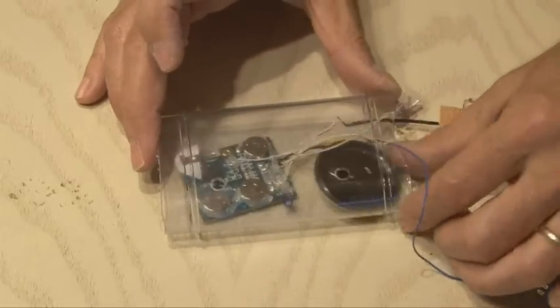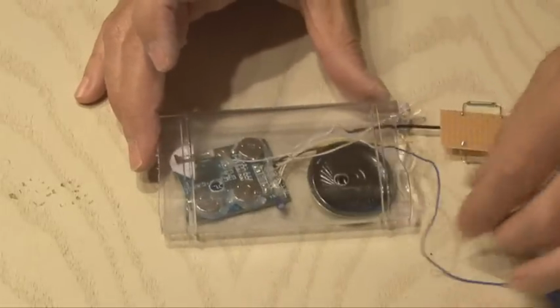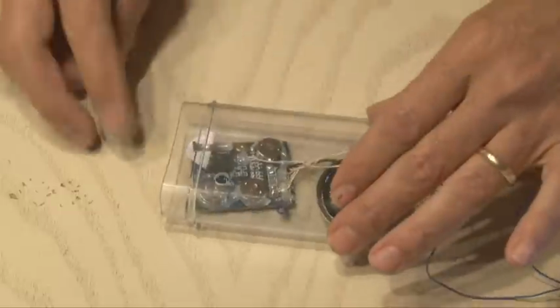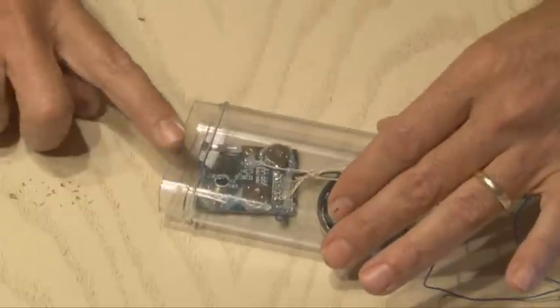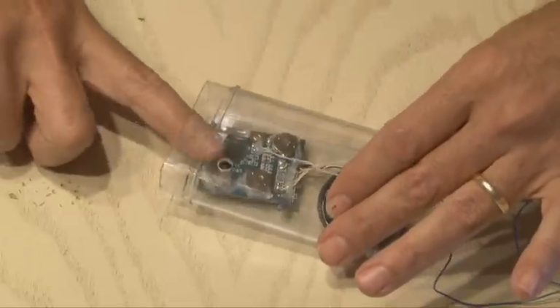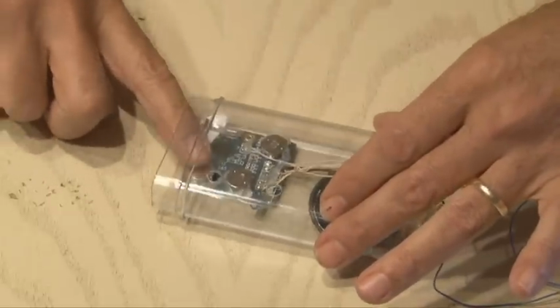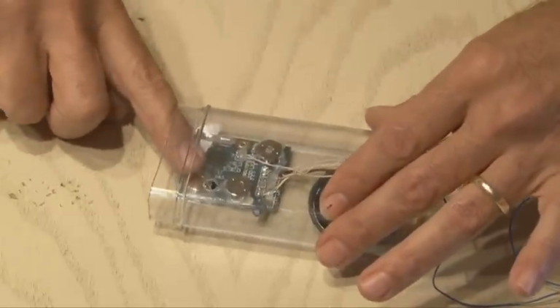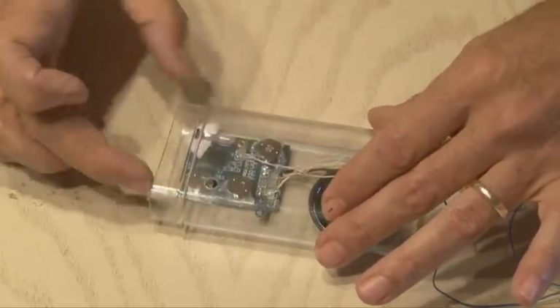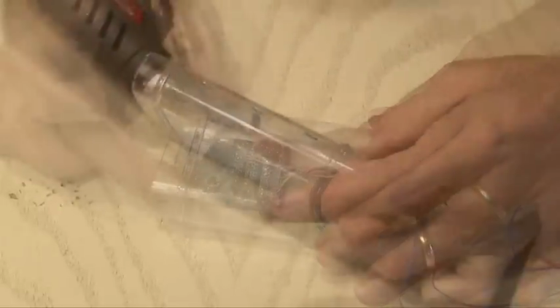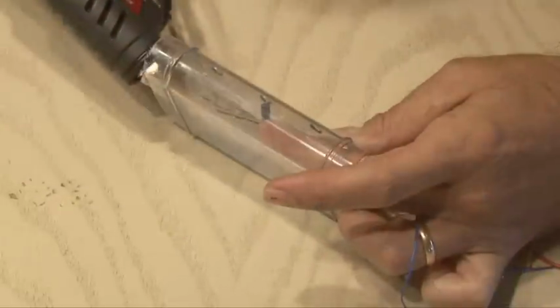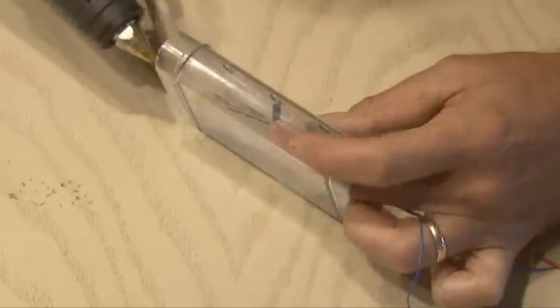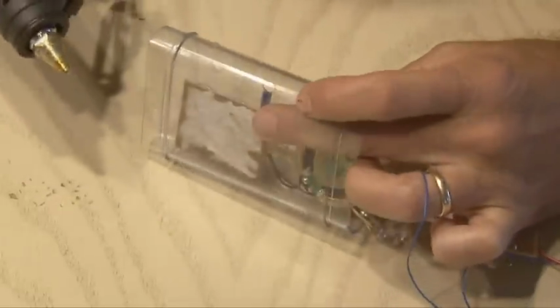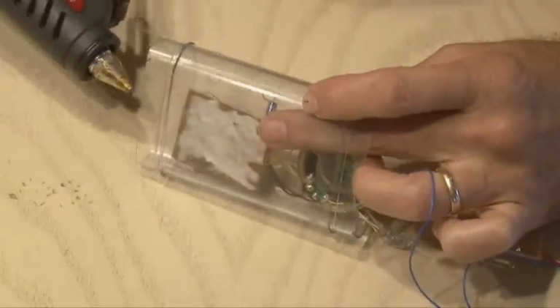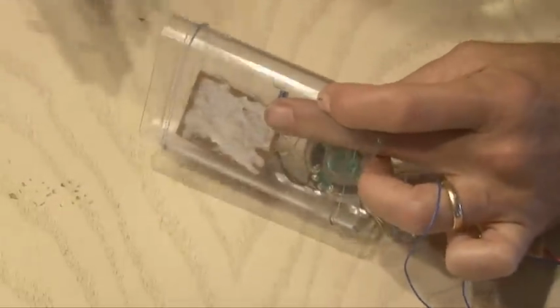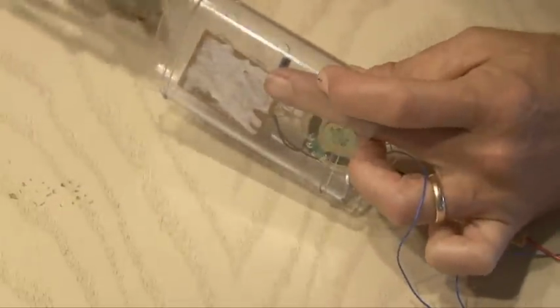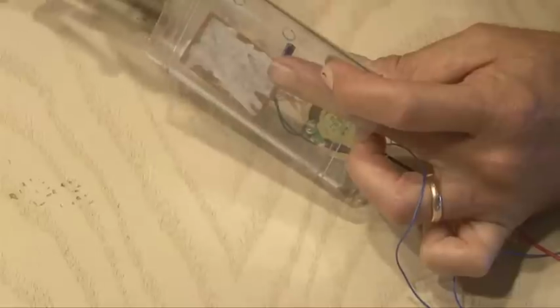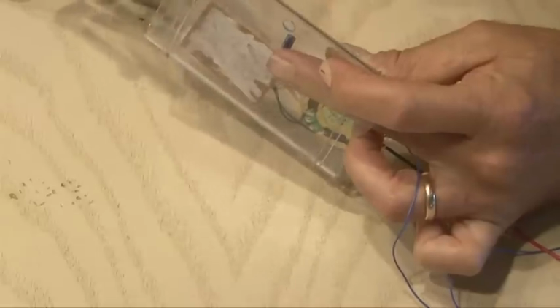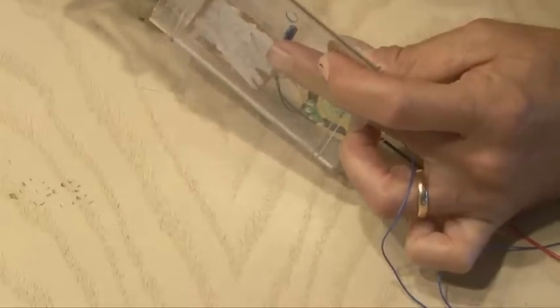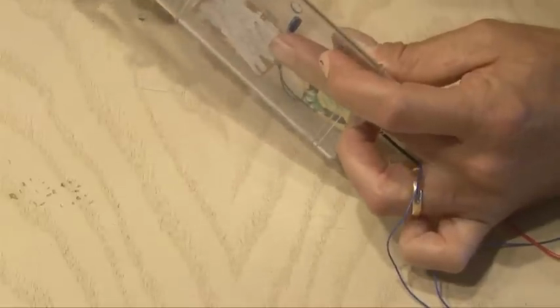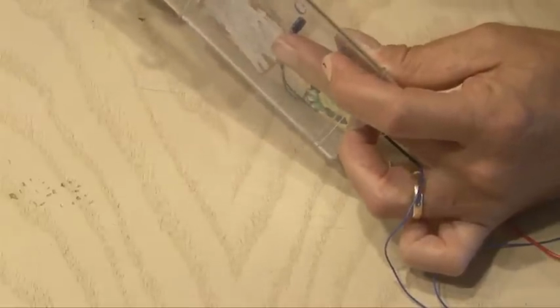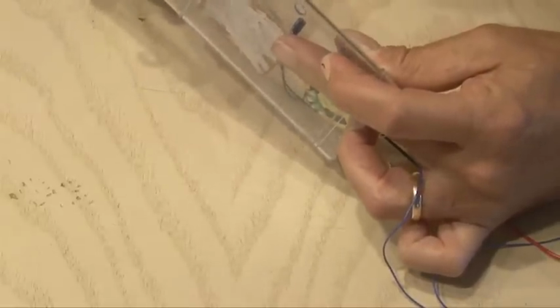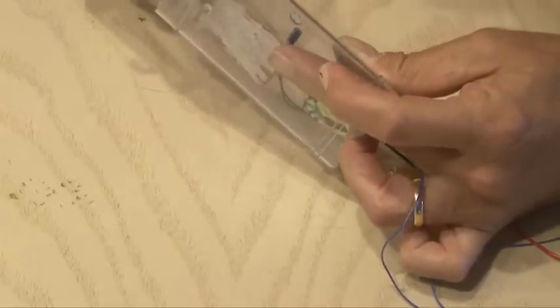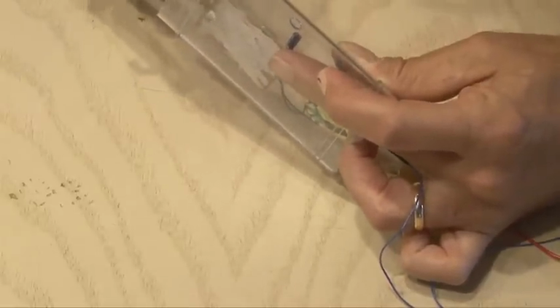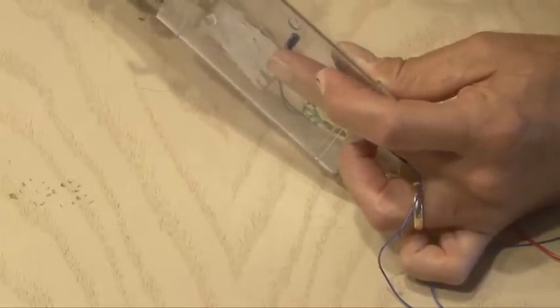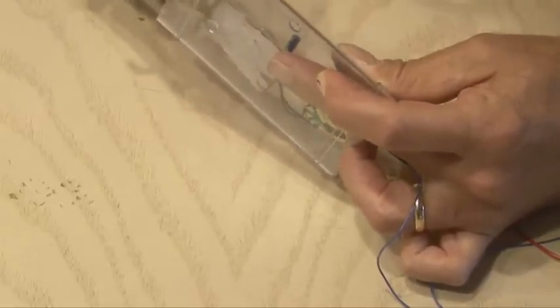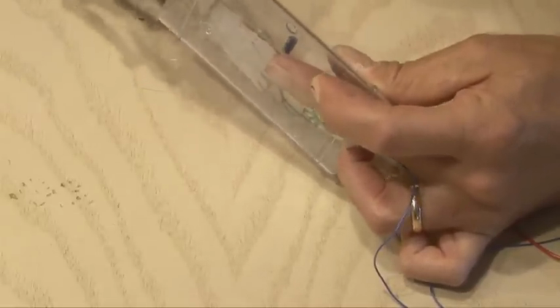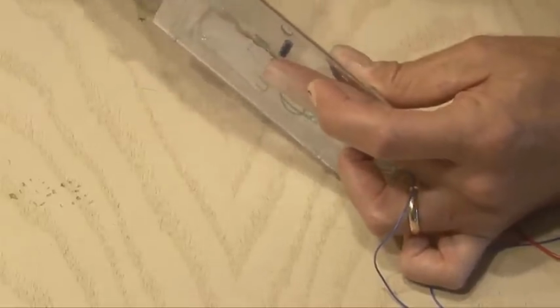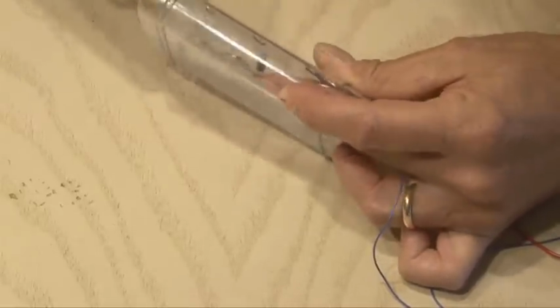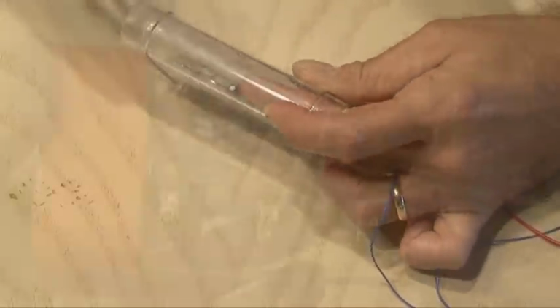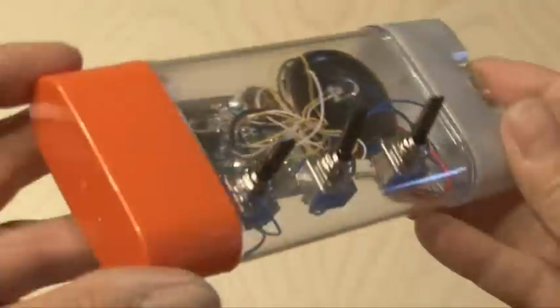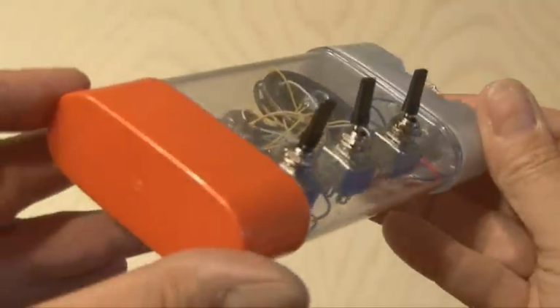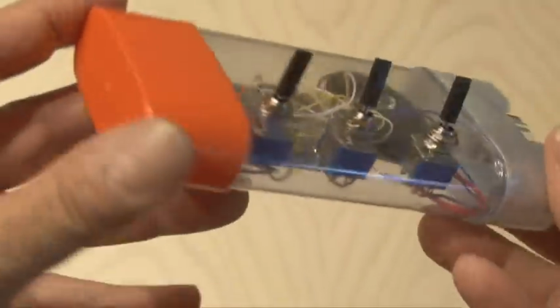Because we'll be using a magnet, you want to make sure nothing moves around inside the case and gives away the trick. So I'll be using some hot glue to hot glue the circuit in place along with the magnetic reed switch assembly, and I'll actually hot glue the speaker to that magnetic reed switch assembly to hide it.